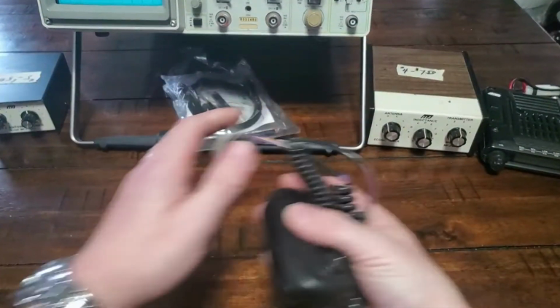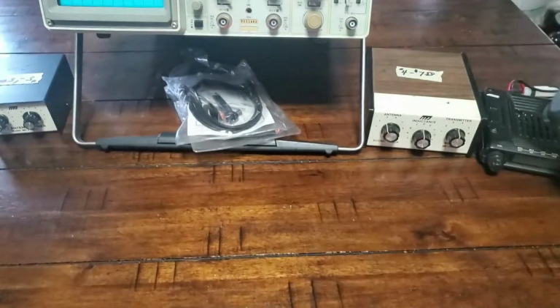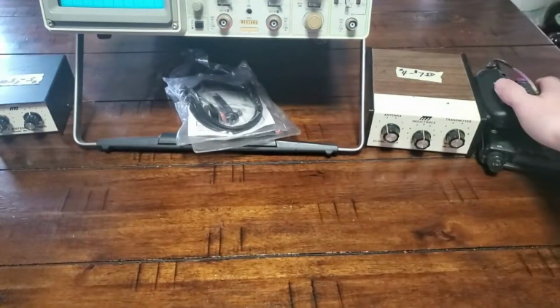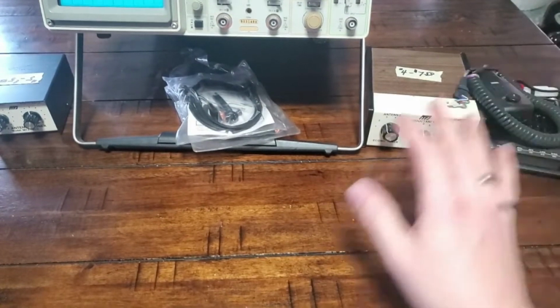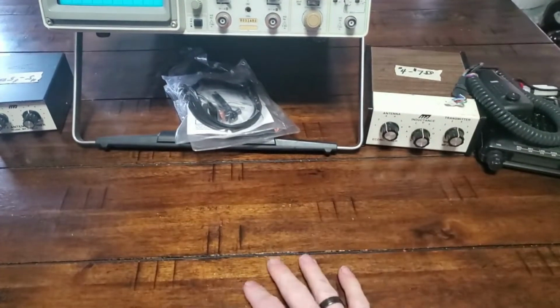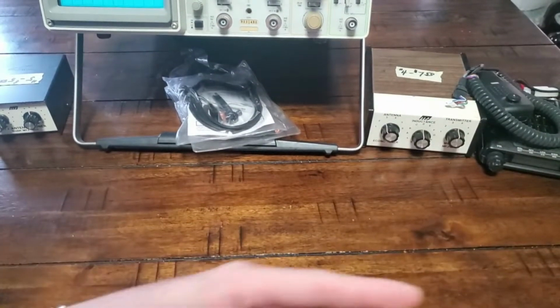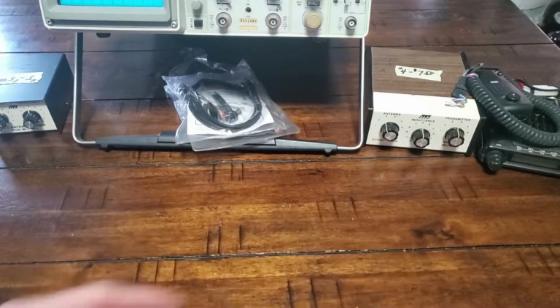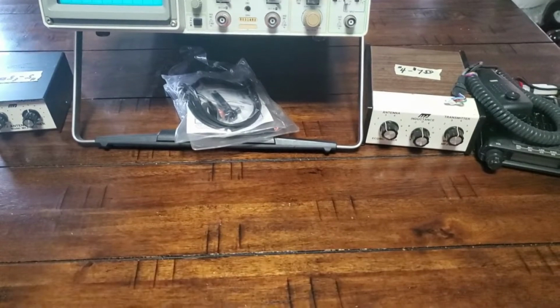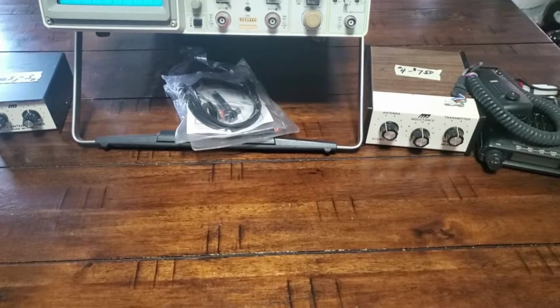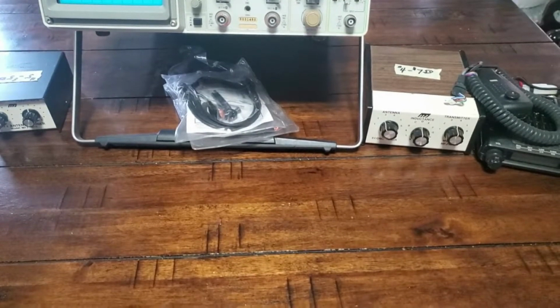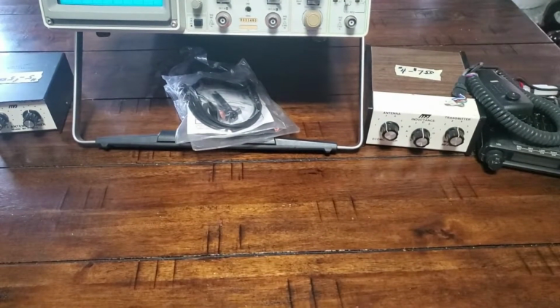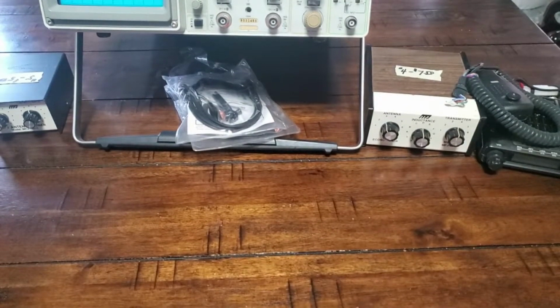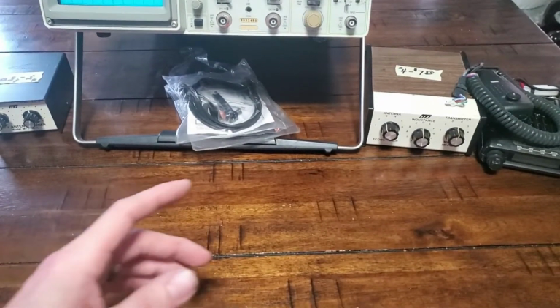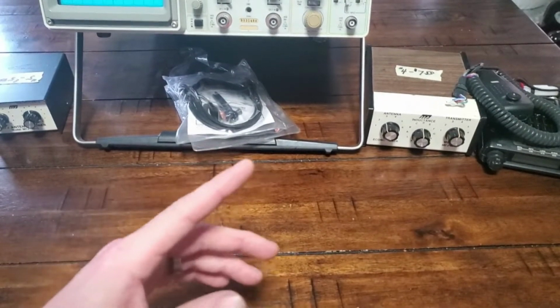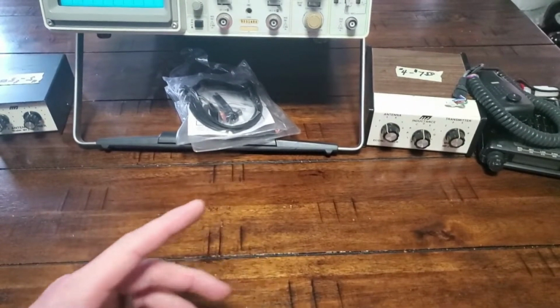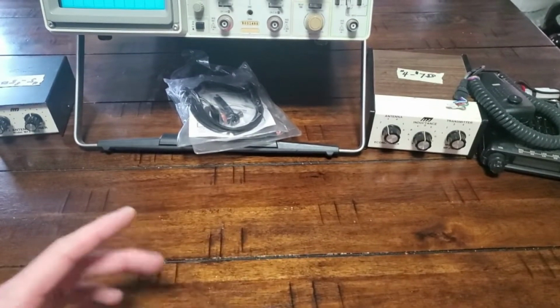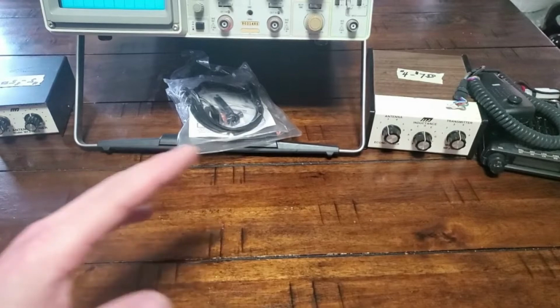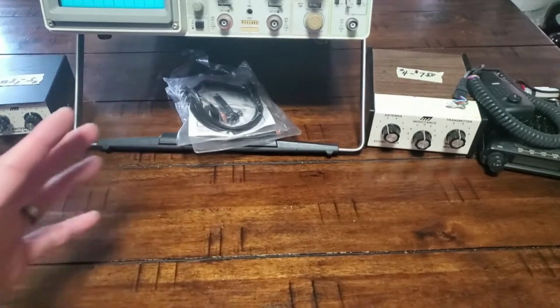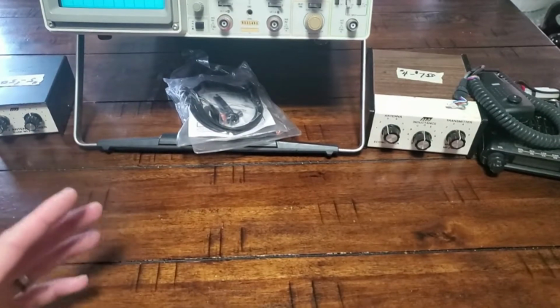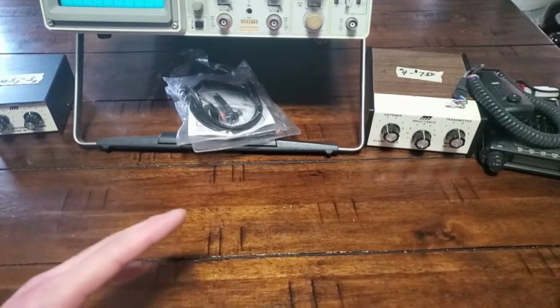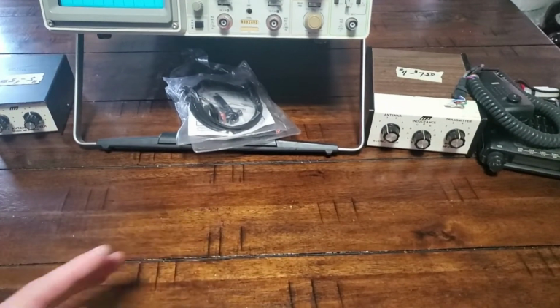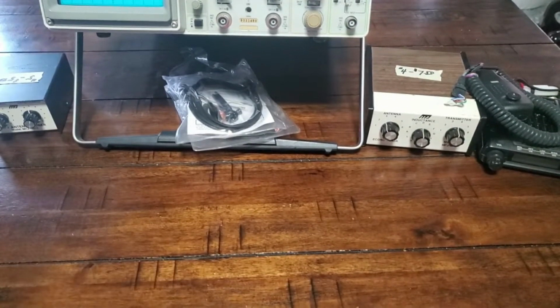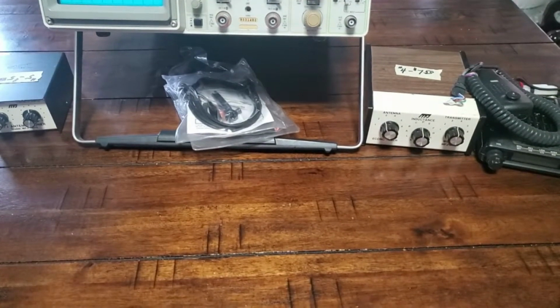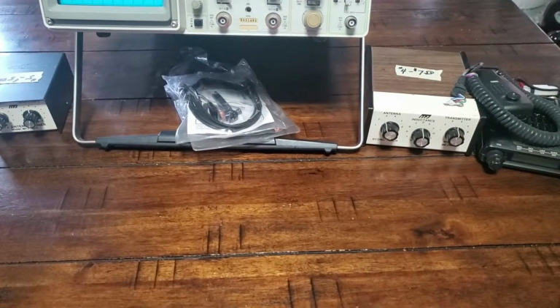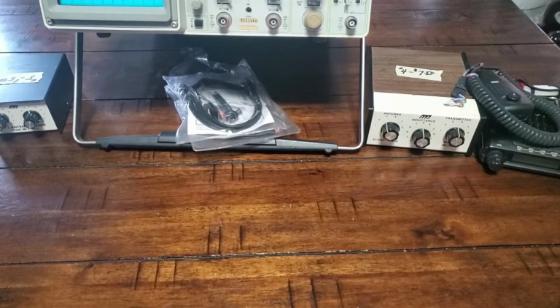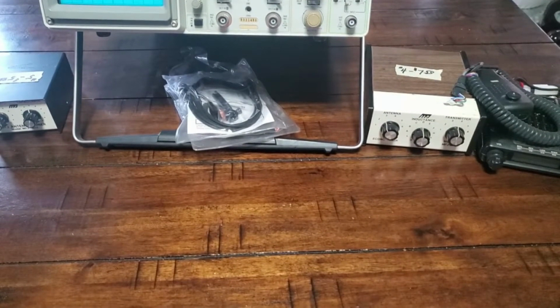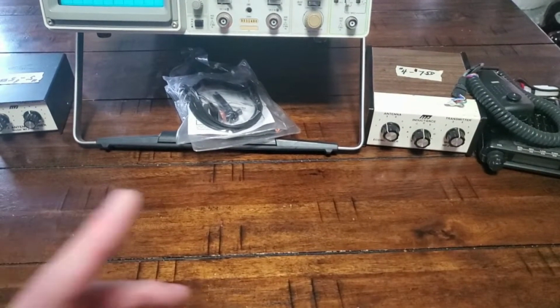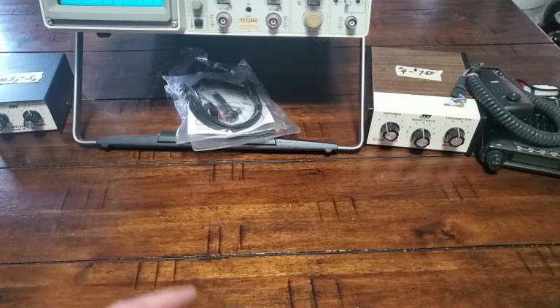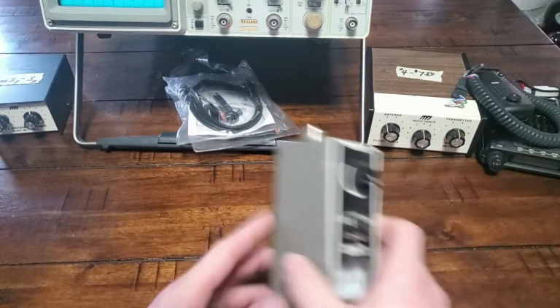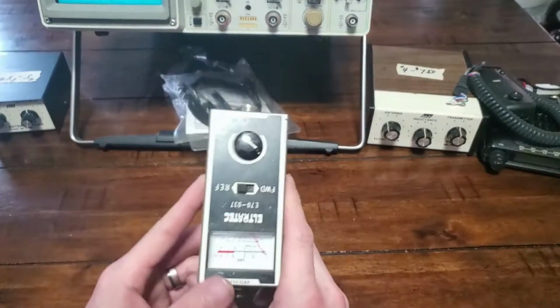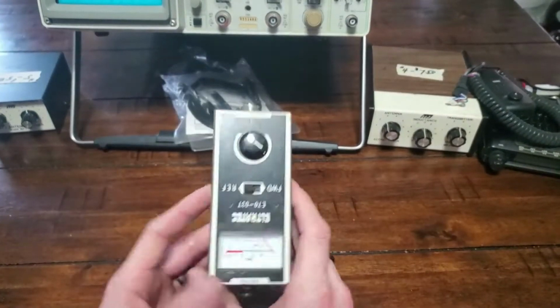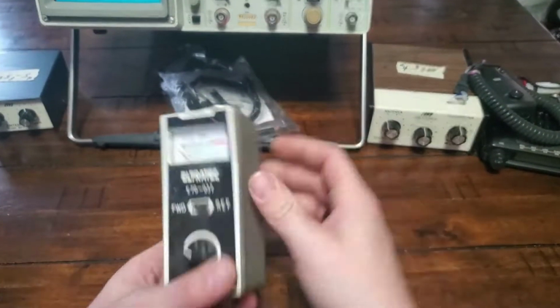I also picked up a giant box of random stuff for five bucks. I'm going to start pulling things out and we'll see what I got for five dollars.